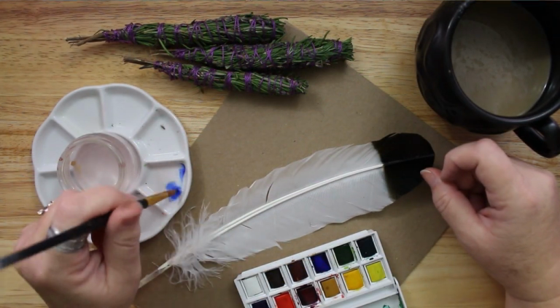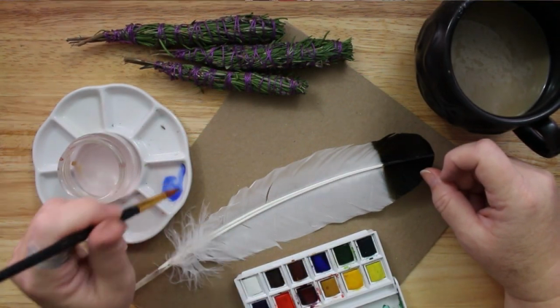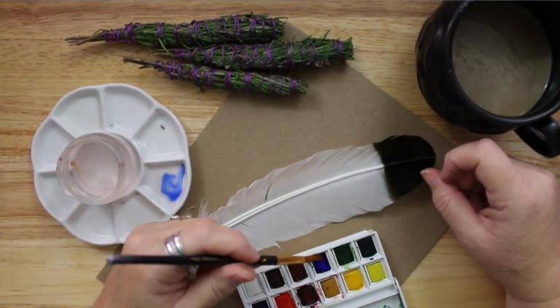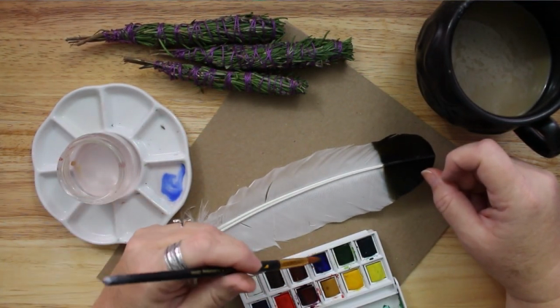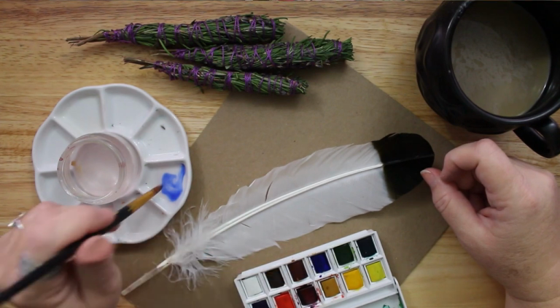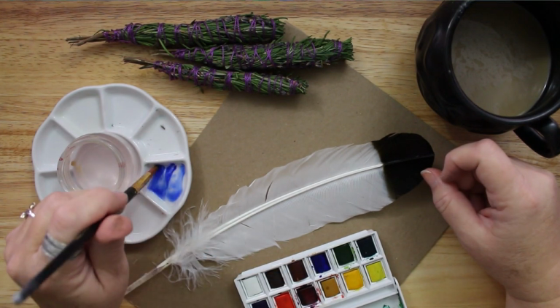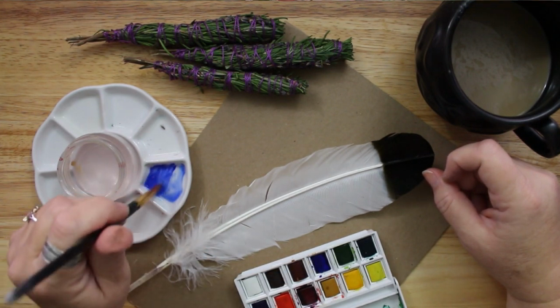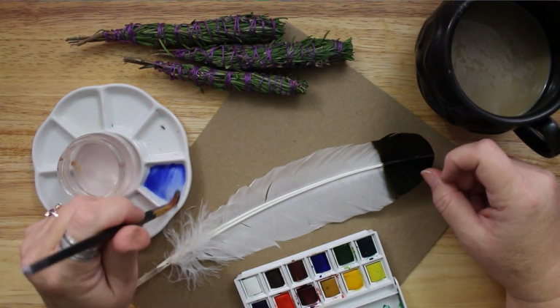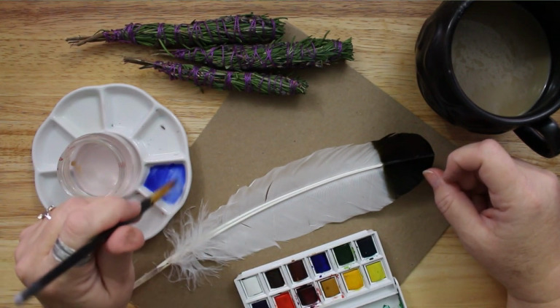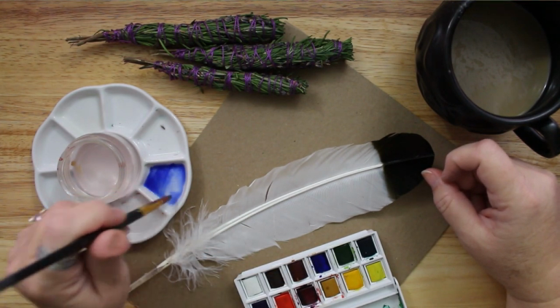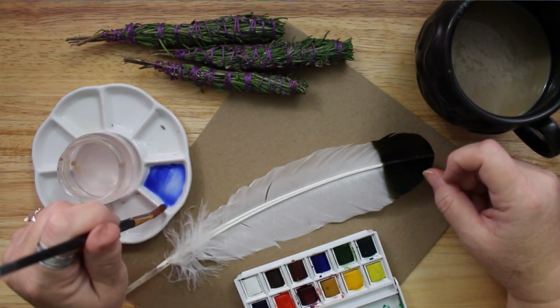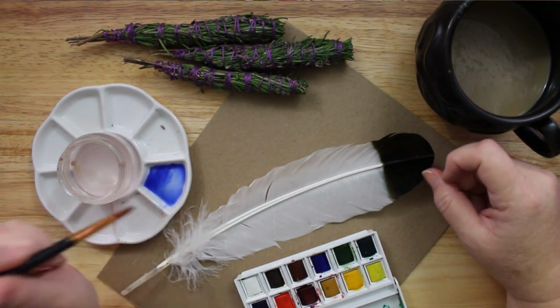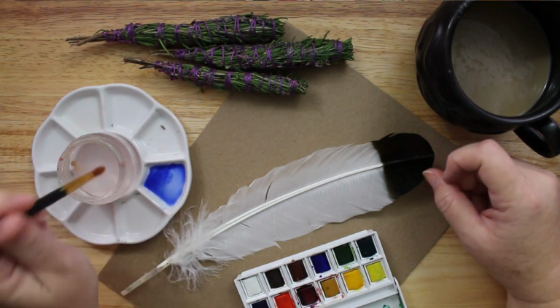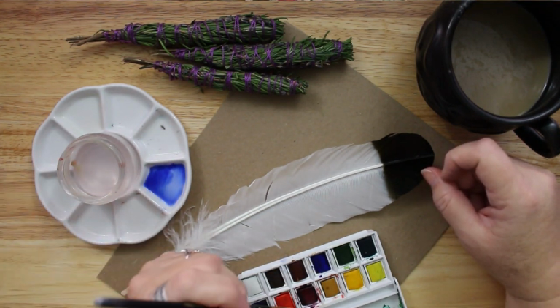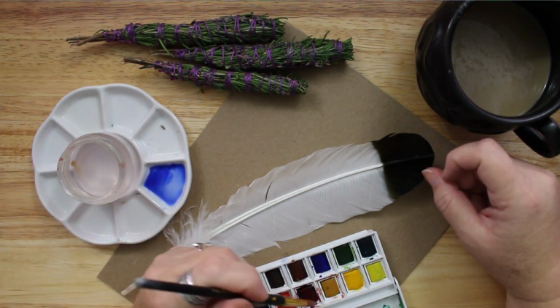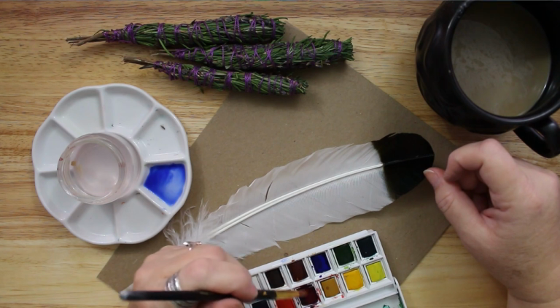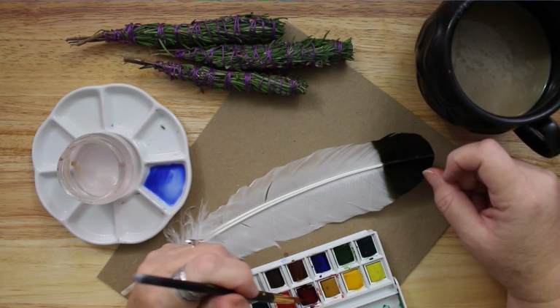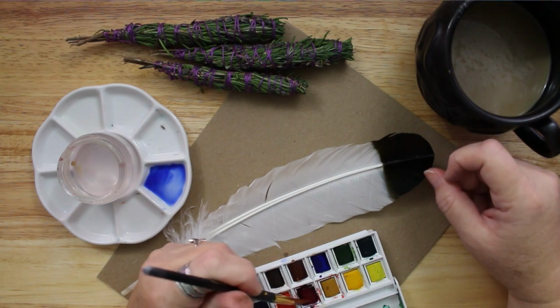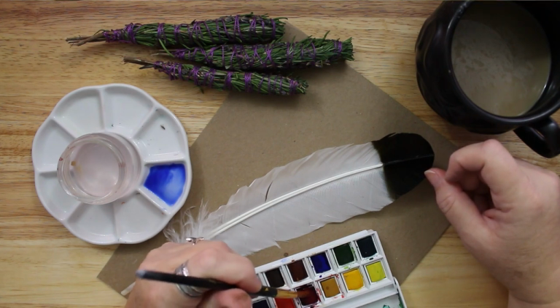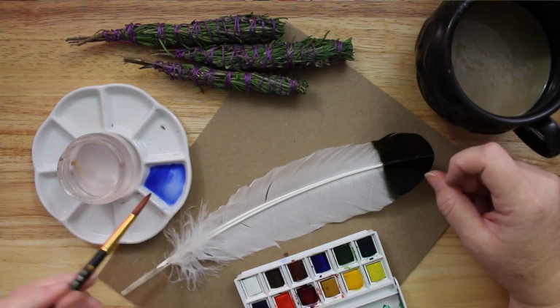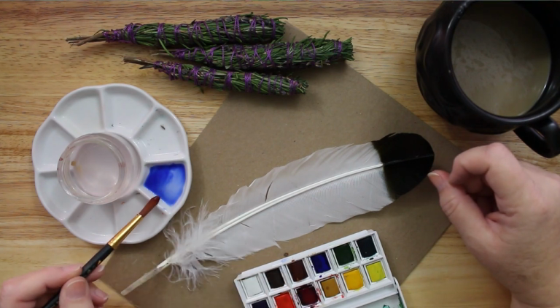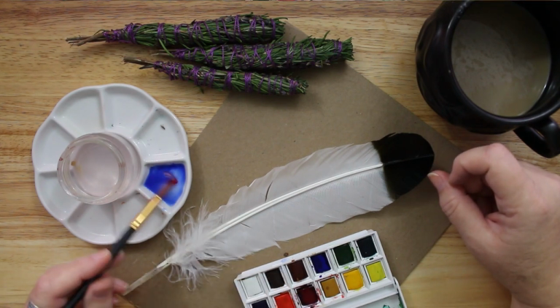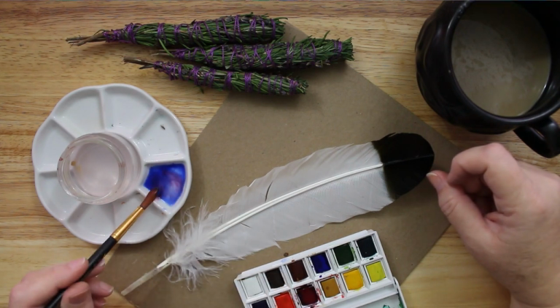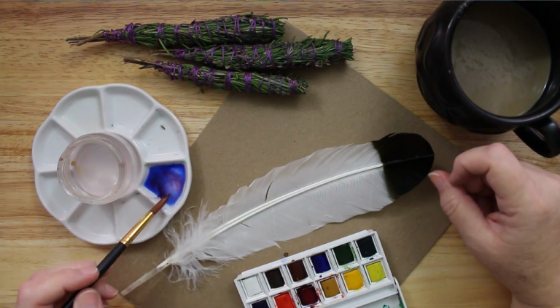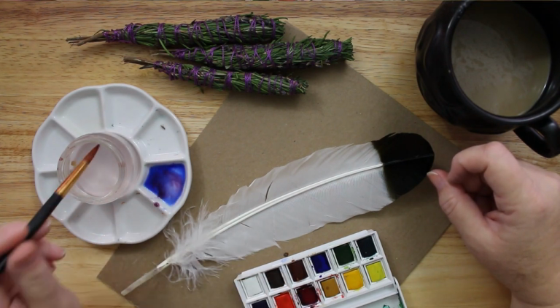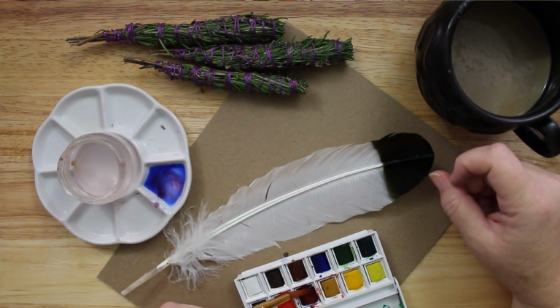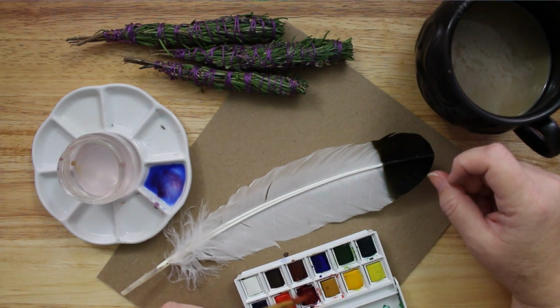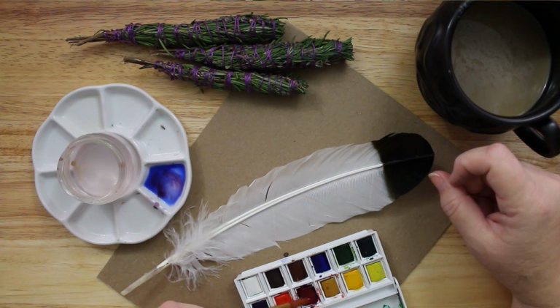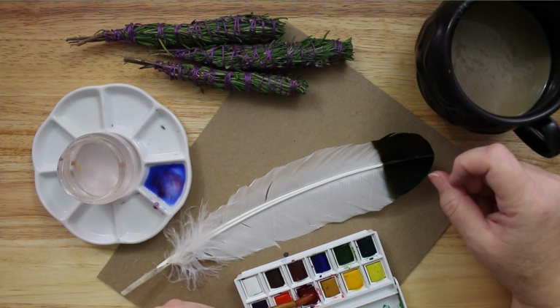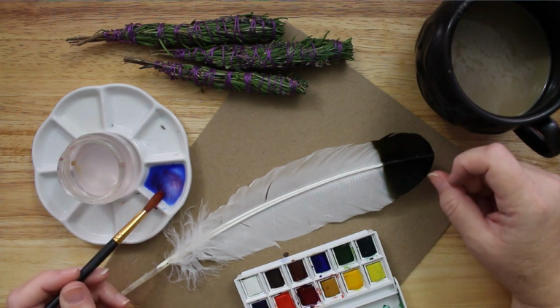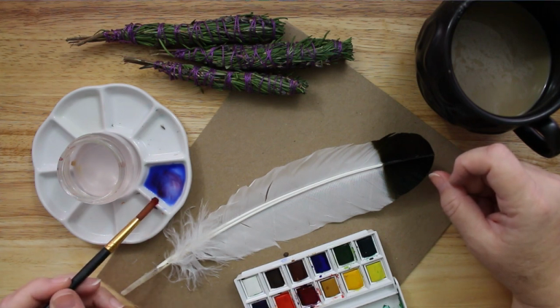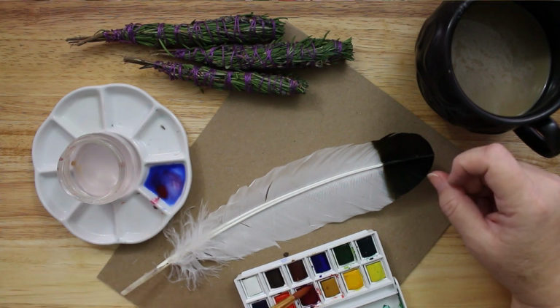To make my smudging feather, I started with a large turkey feather. Using an undecorated feather or even just your hand to direct the smoke while you are smudging is completely fine. But of course, my crafty soul wanted to decorate my feather.